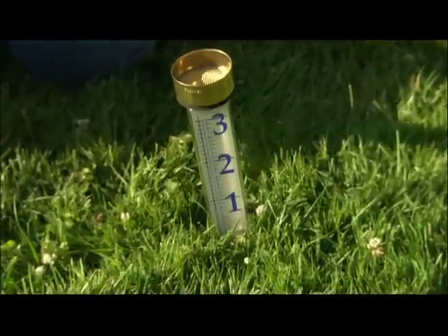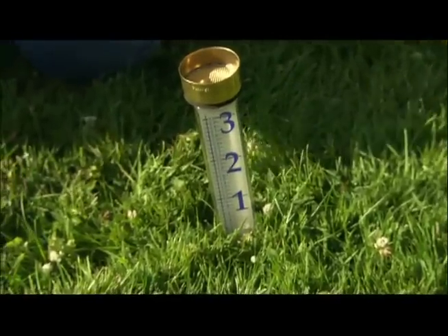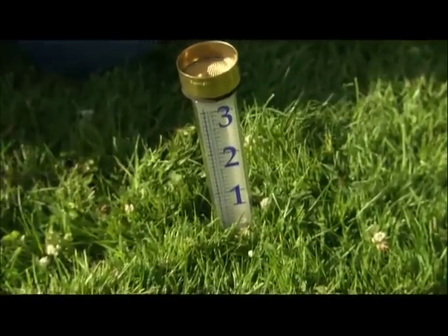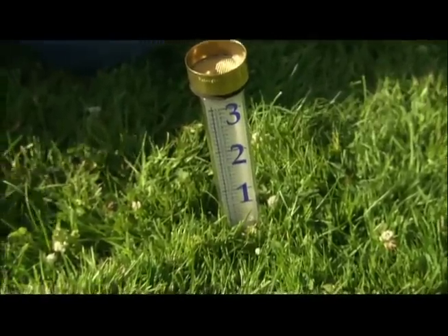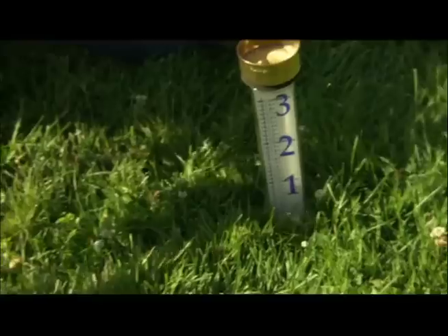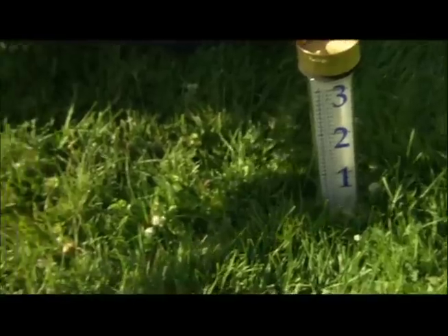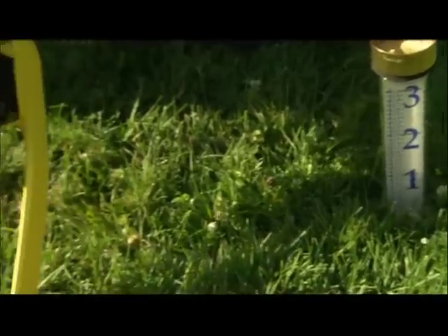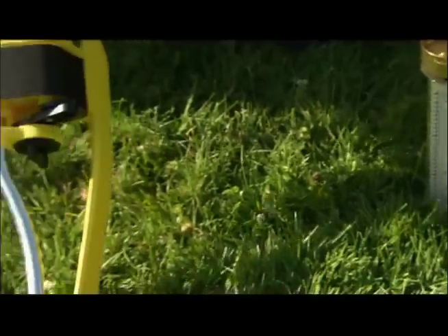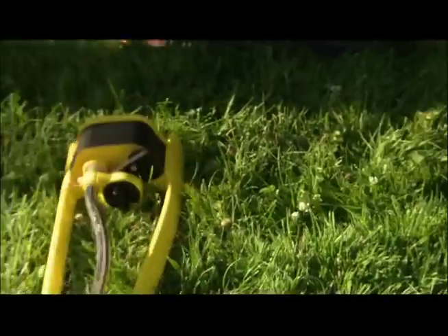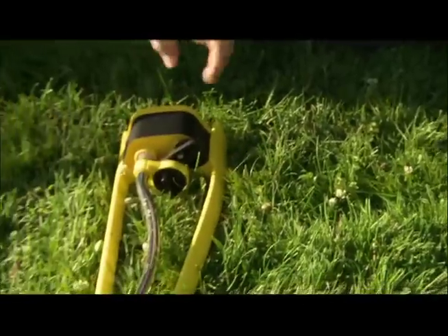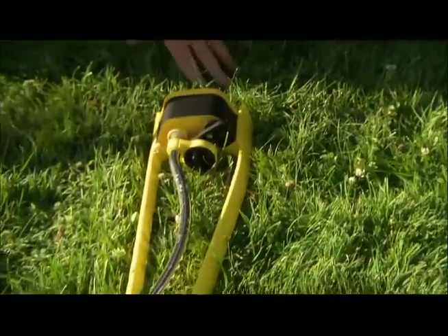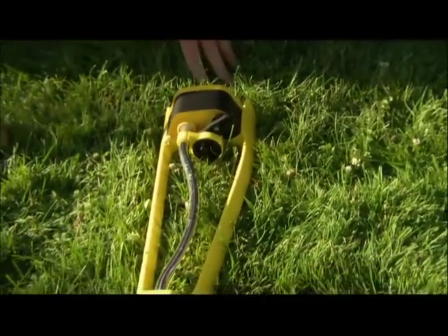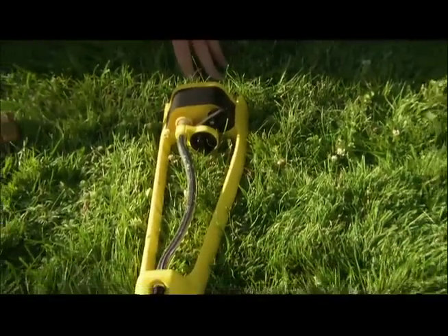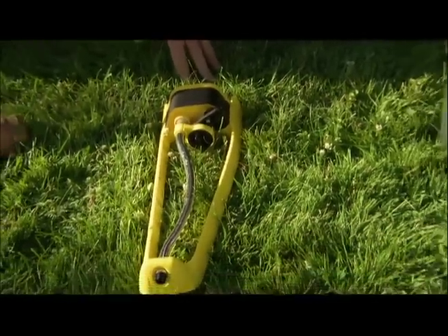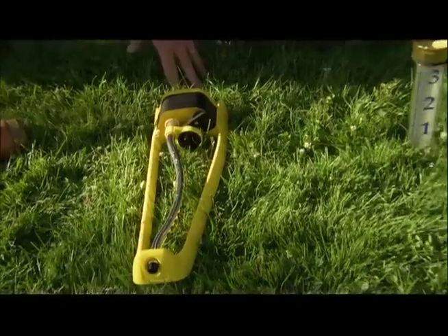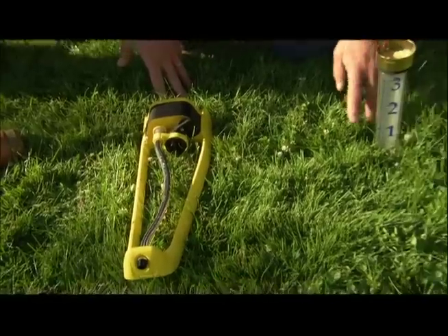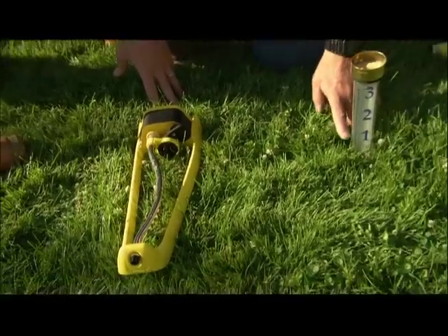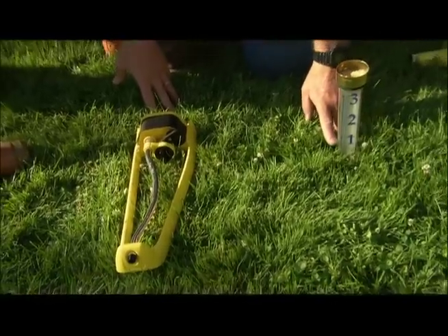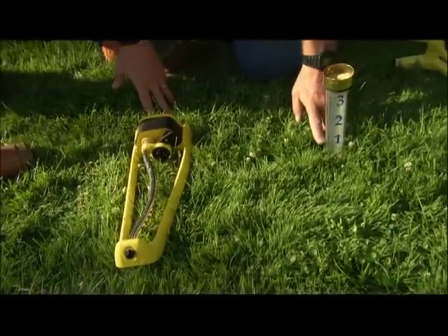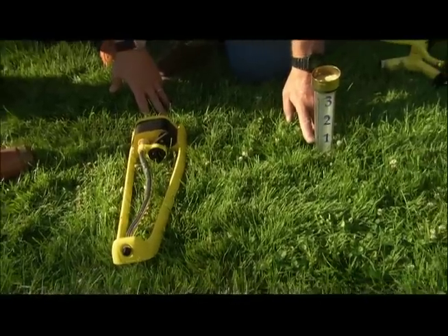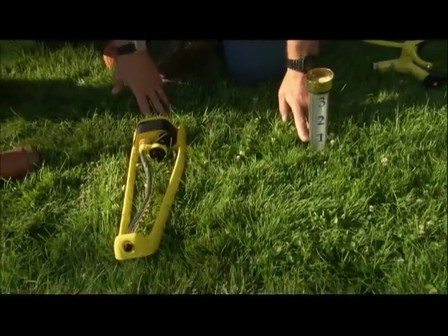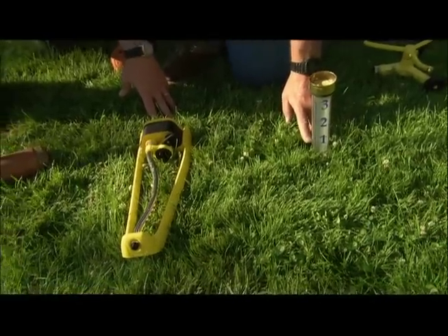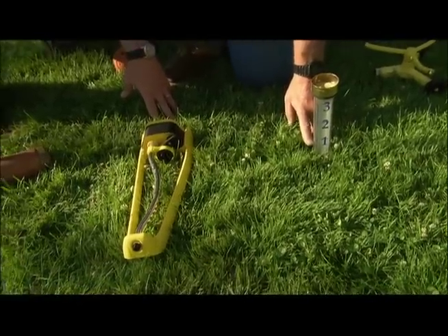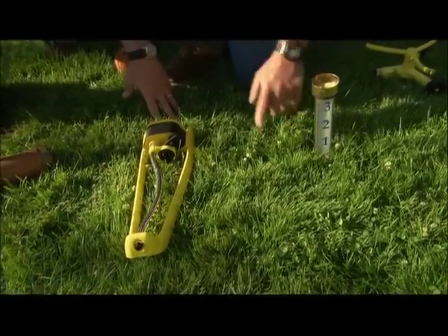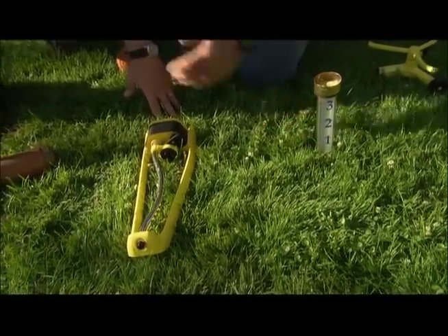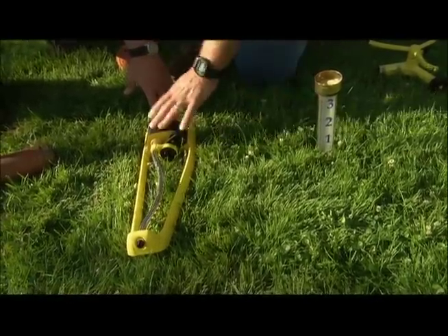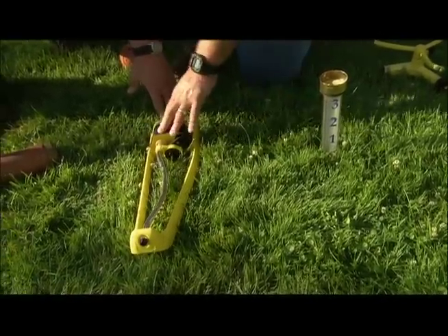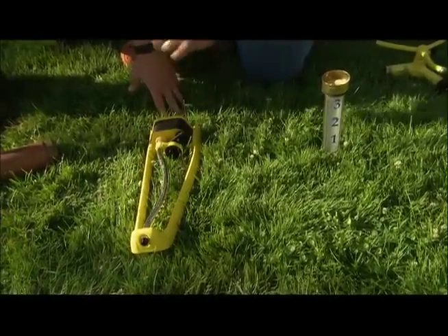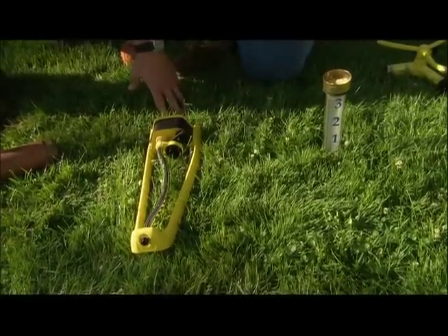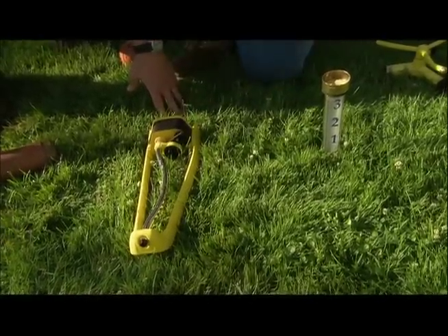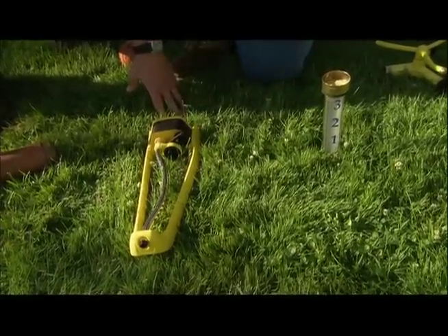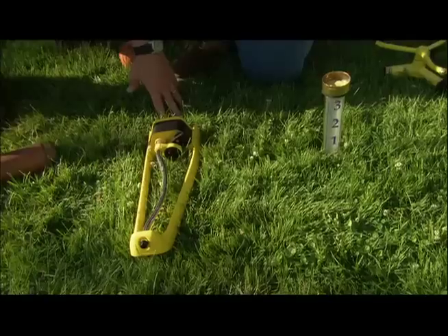Once you've got the initial measurement for your sprinkler, it makes sense to keep the rain gauge on the lawn because you are going to get some natural rain. If you get a half an inch of rain and you measure it in there, then you know you only have to add a half an inch using your sprinkler.